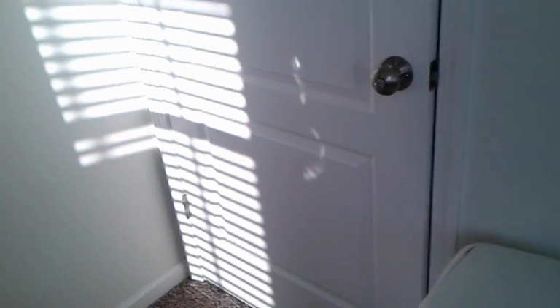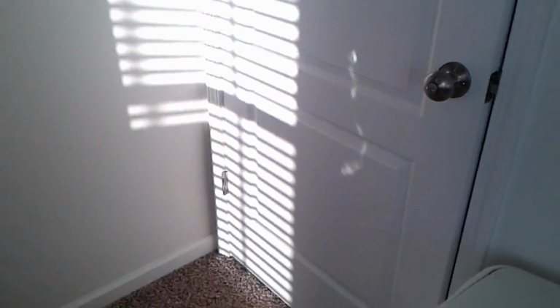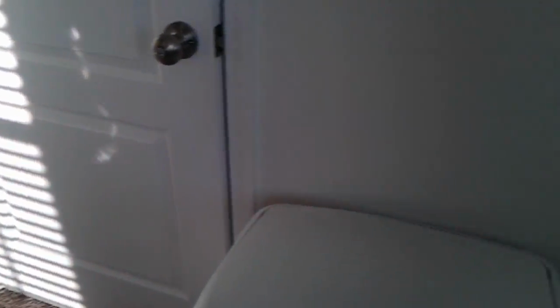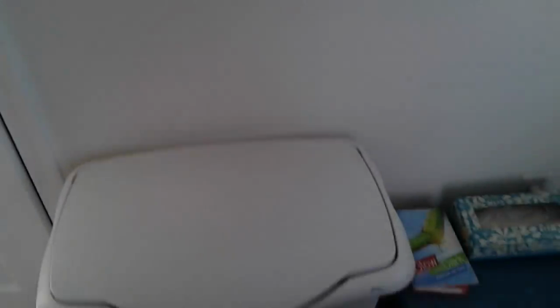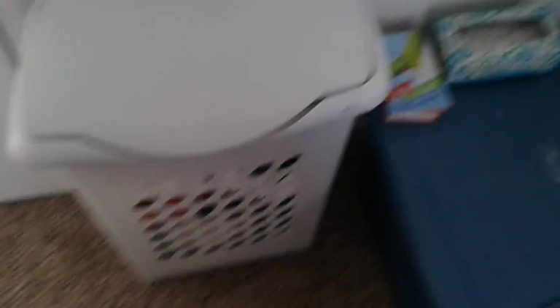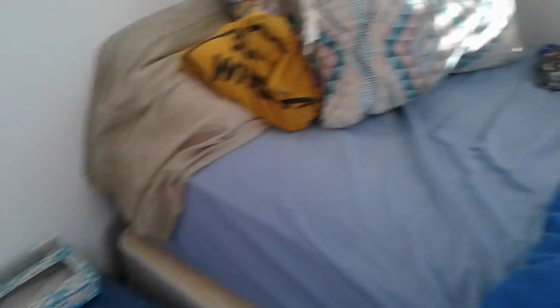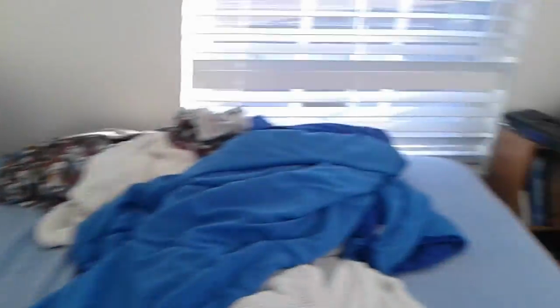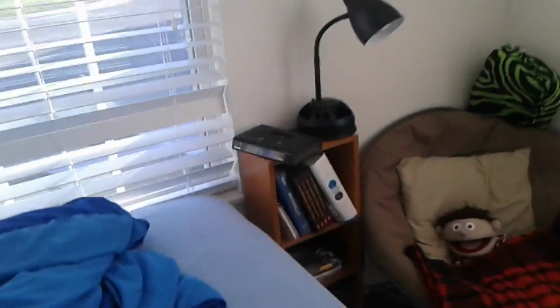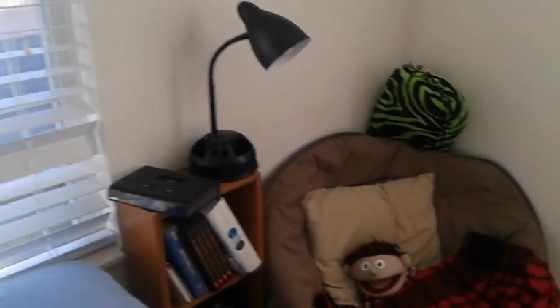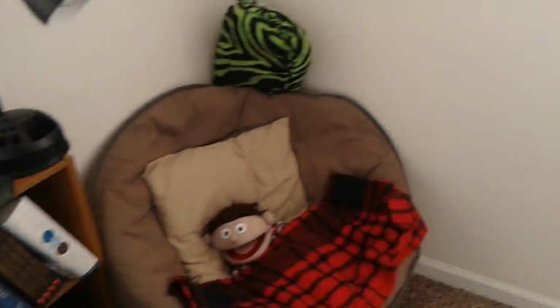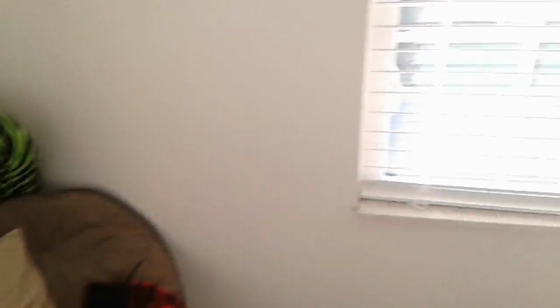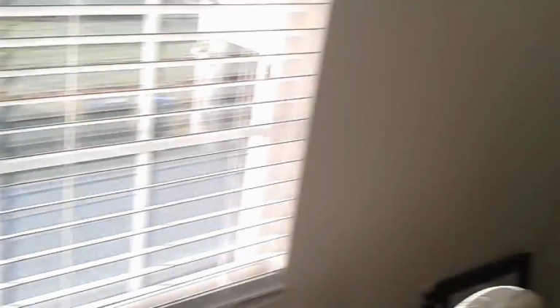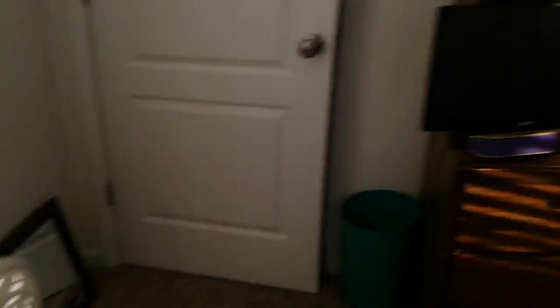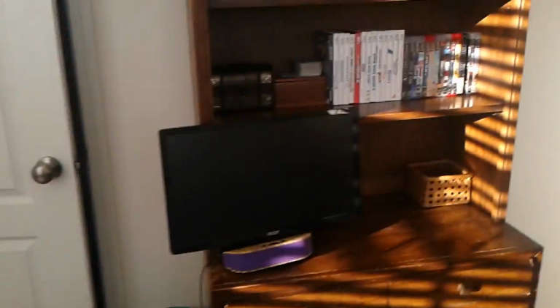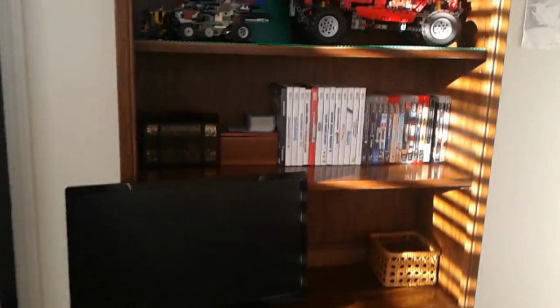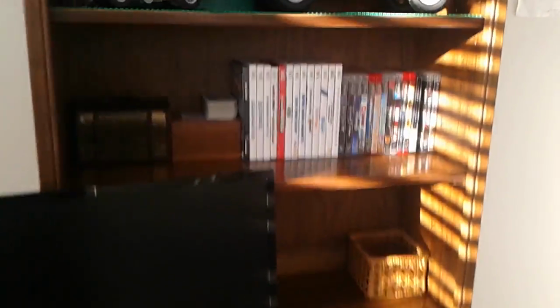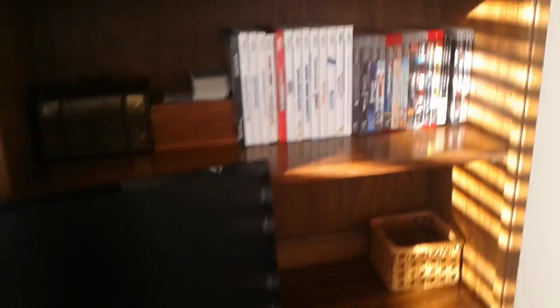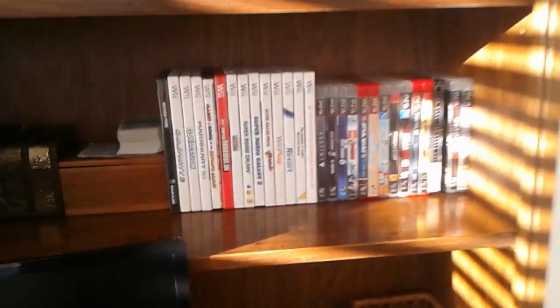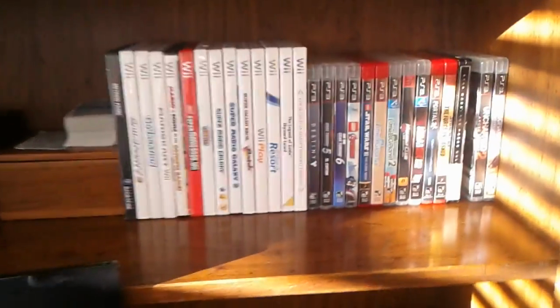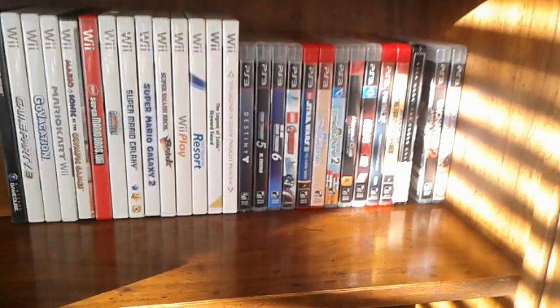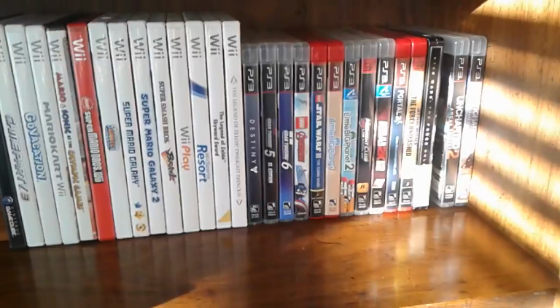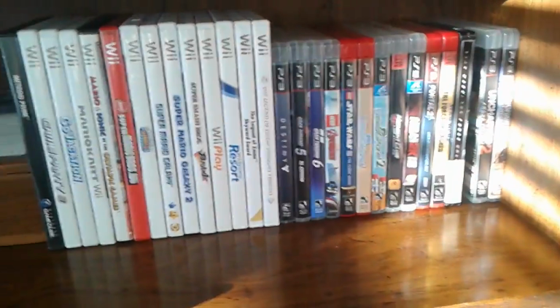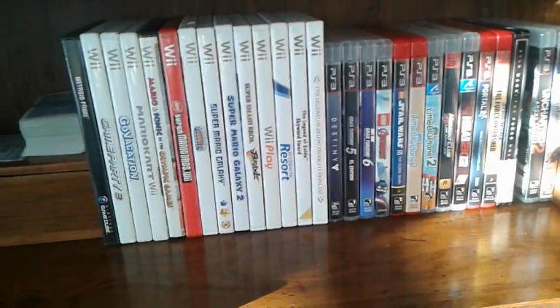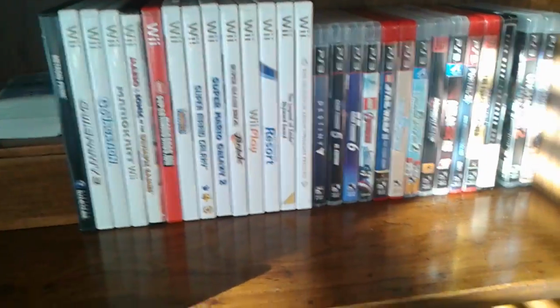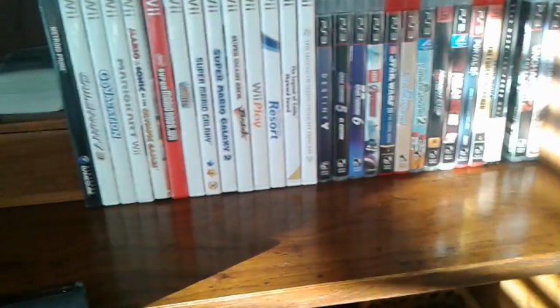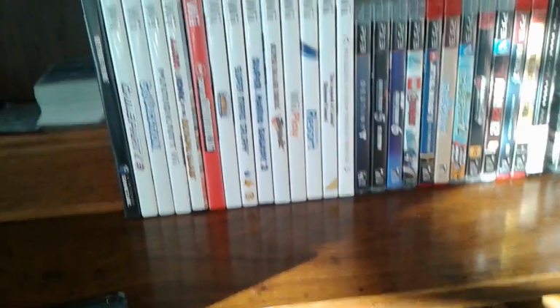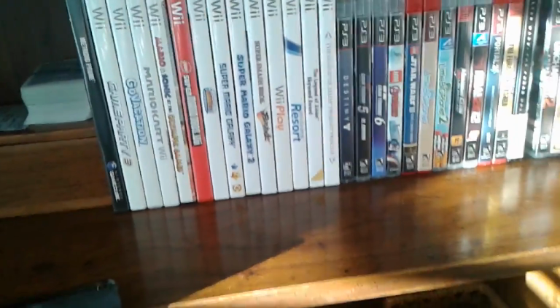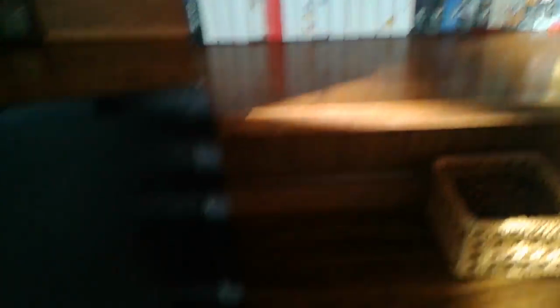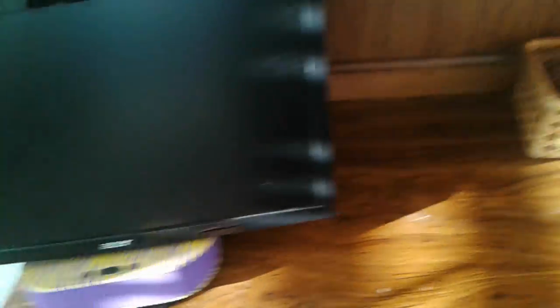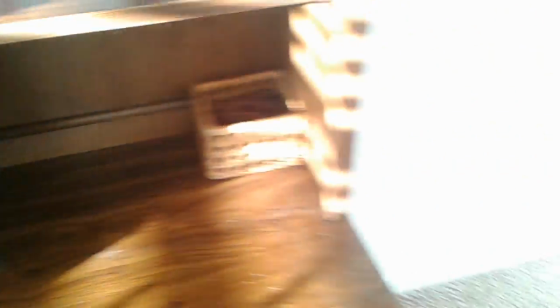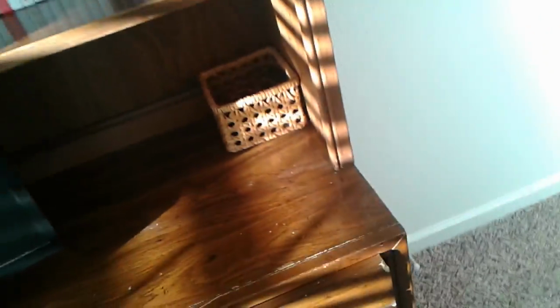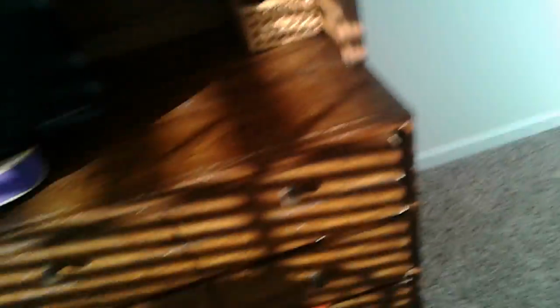So this is my bedroom. I've got all my games here — most of them — that will actually be used for Let's Plays or whatever.